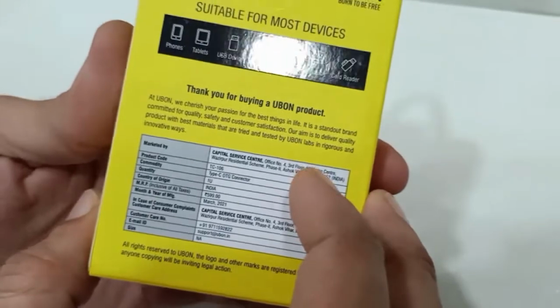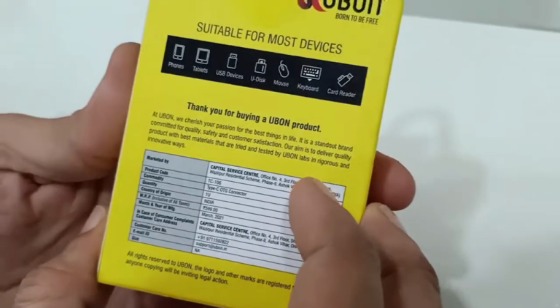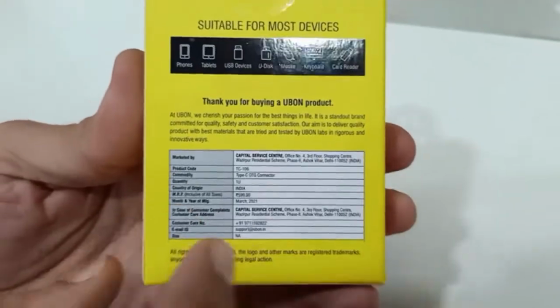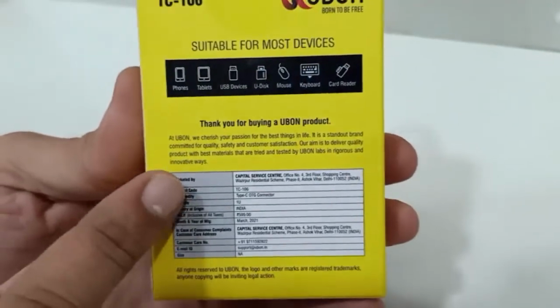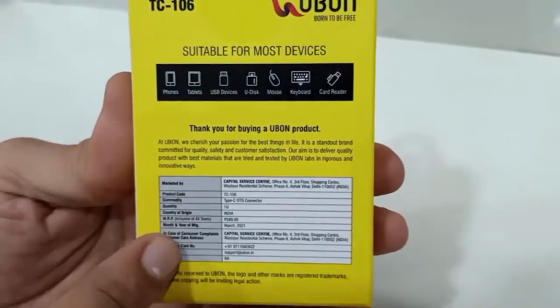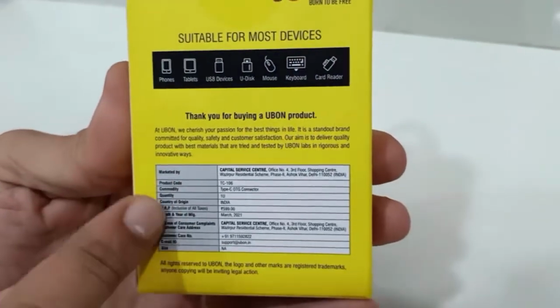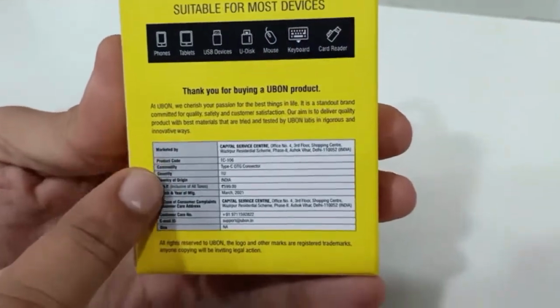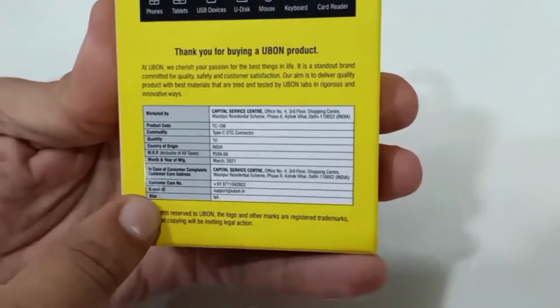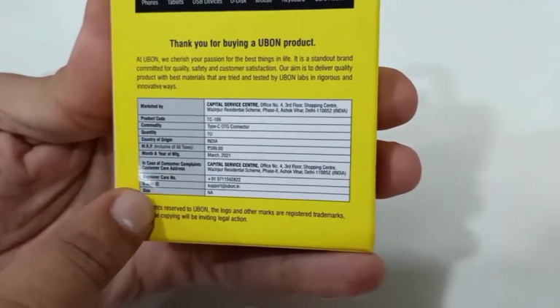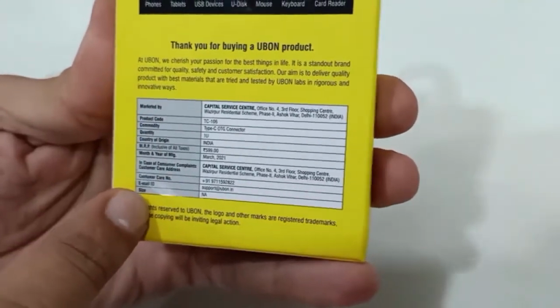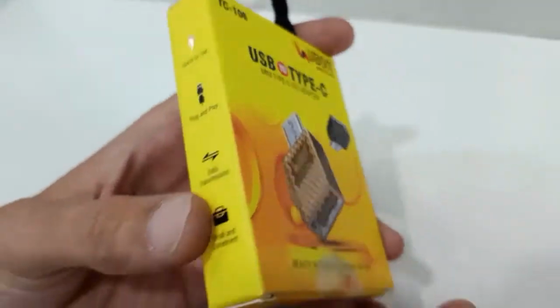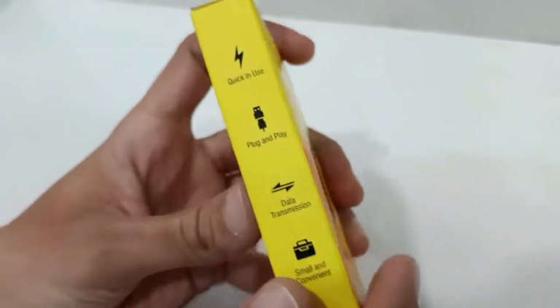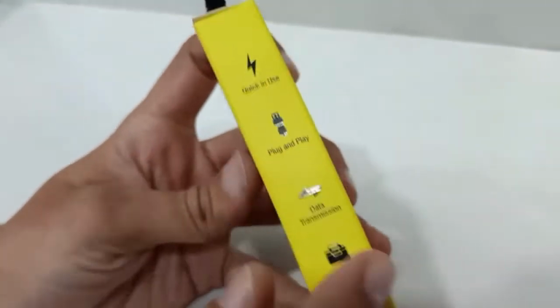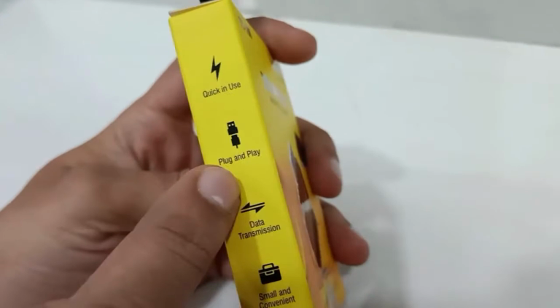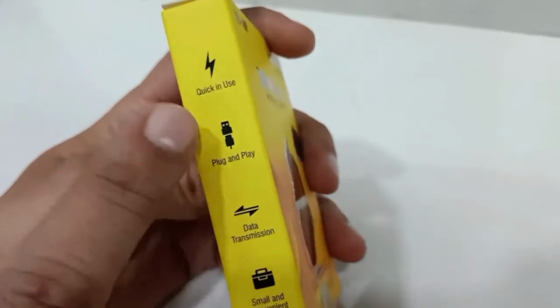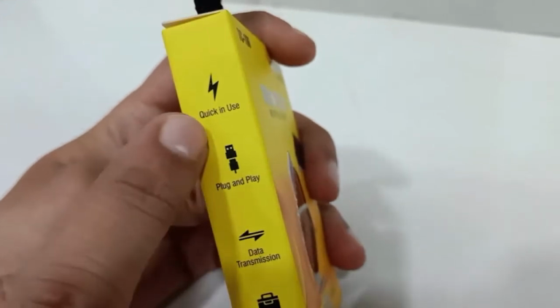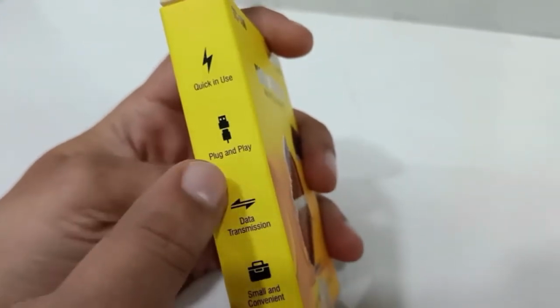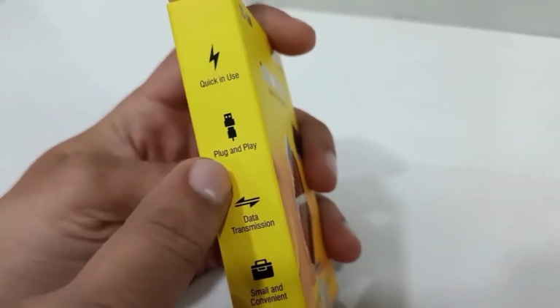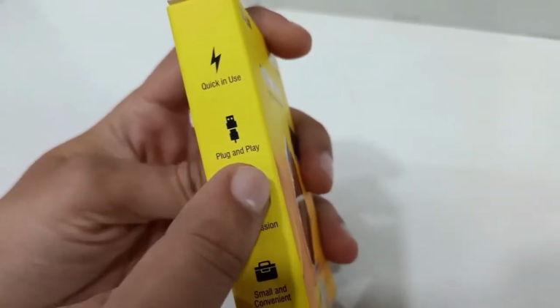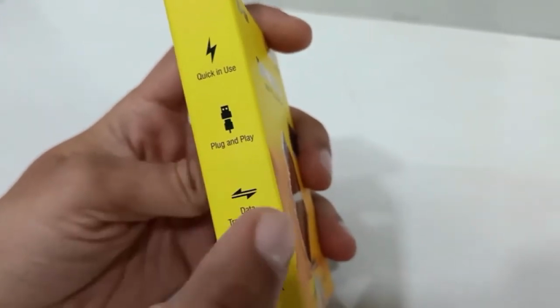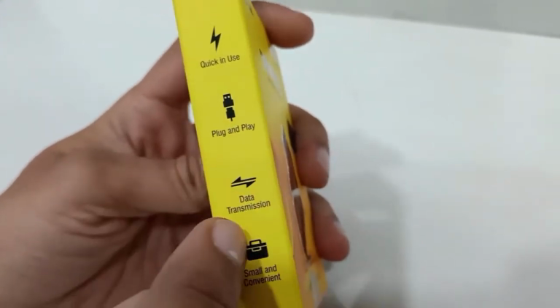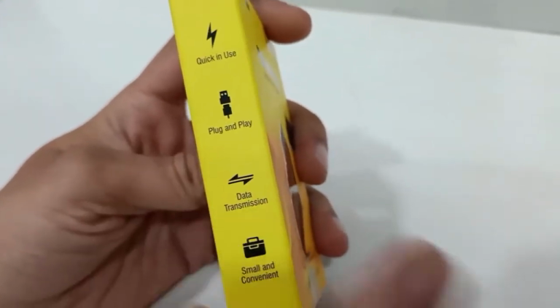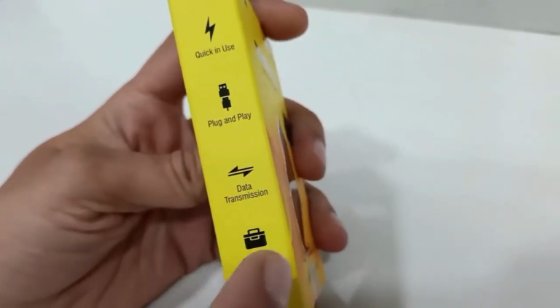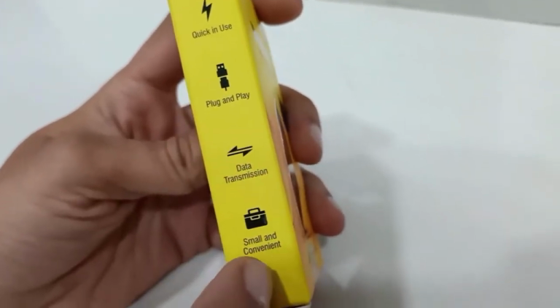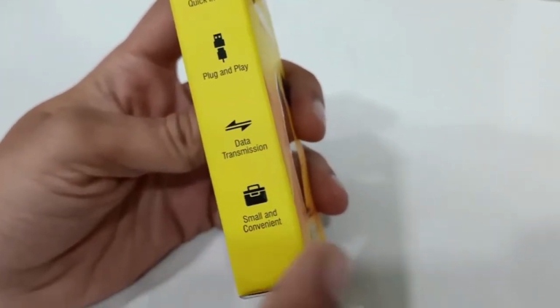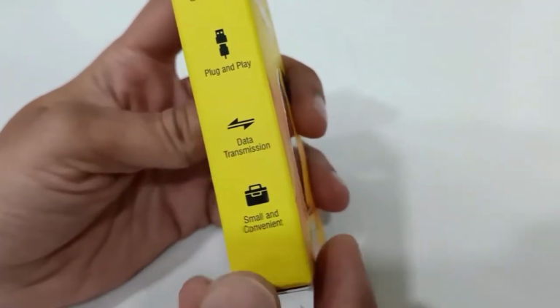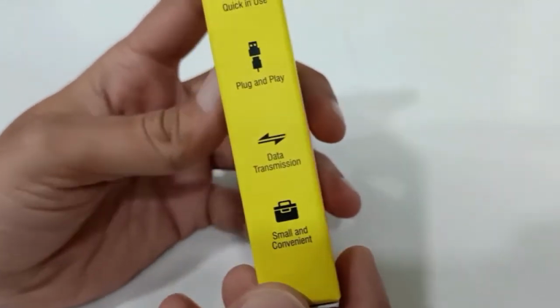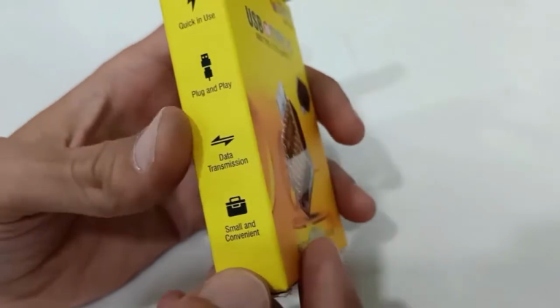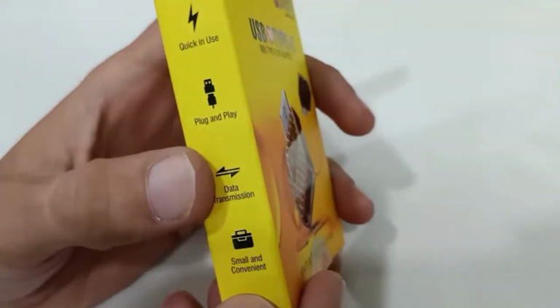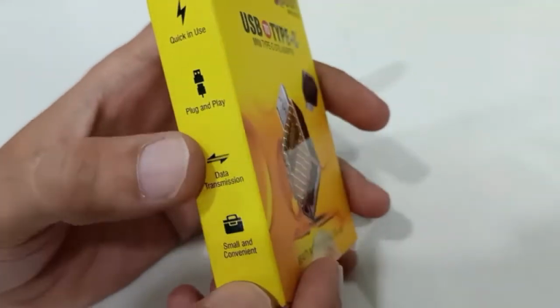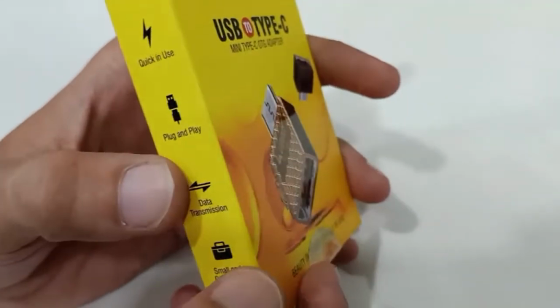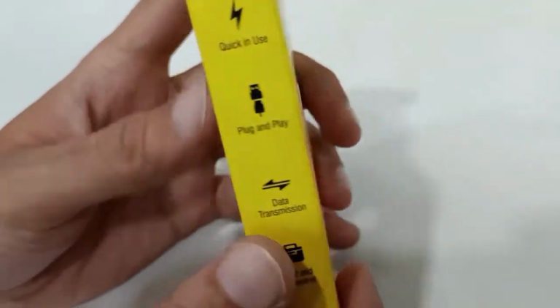If you want to check any other details, you can read it from here. Here you can see quick use features: plug and play, data transmission, and it is small and convenient for use.